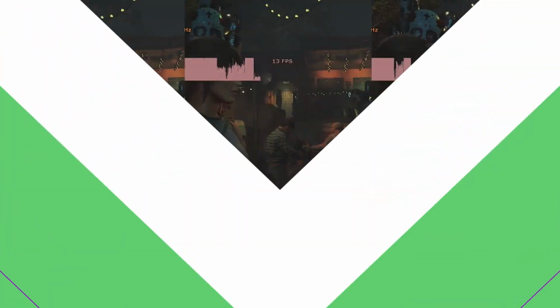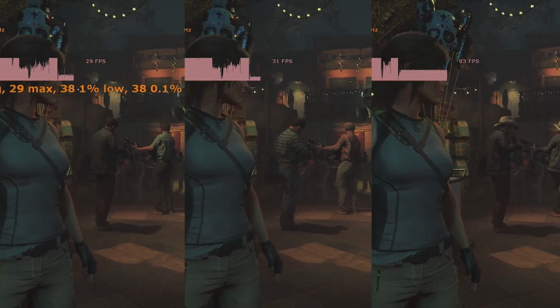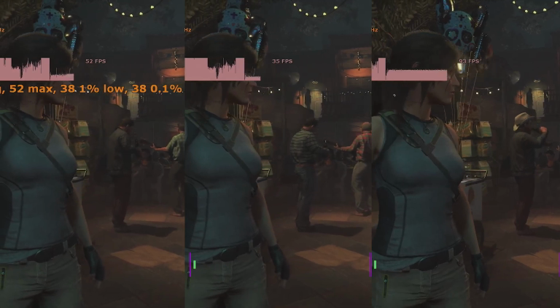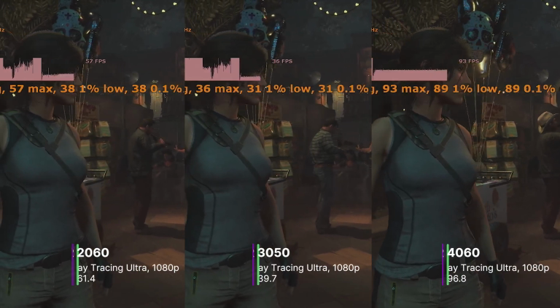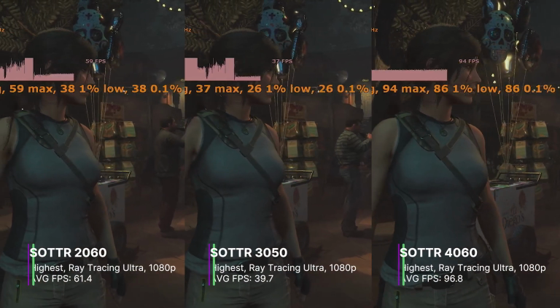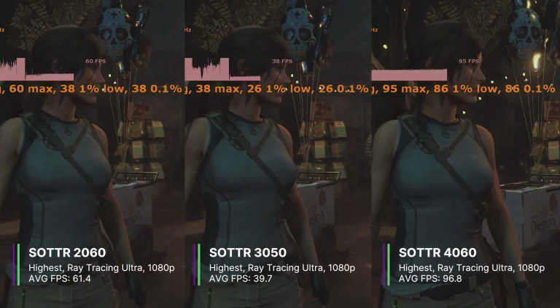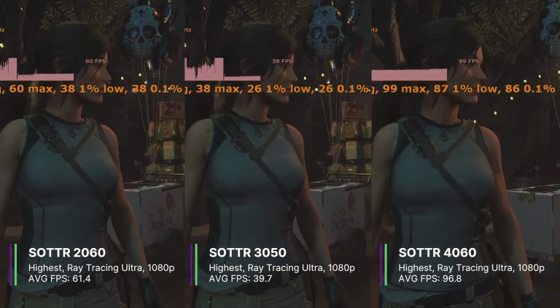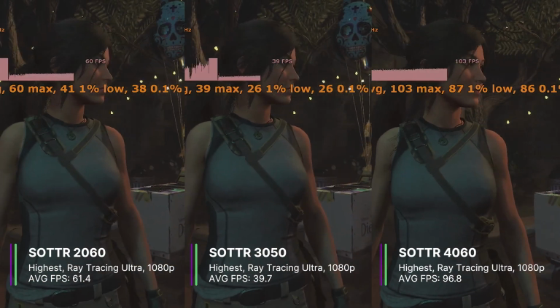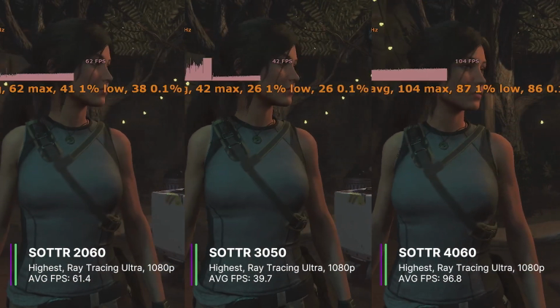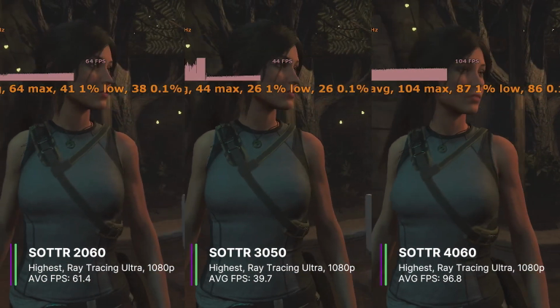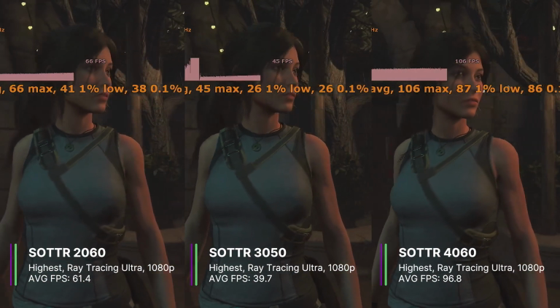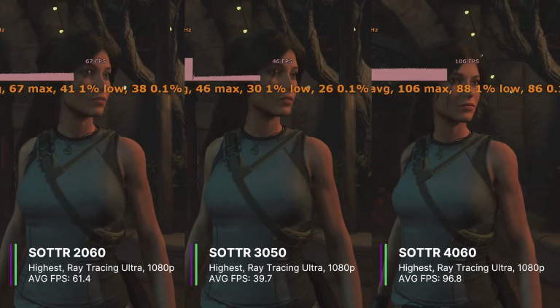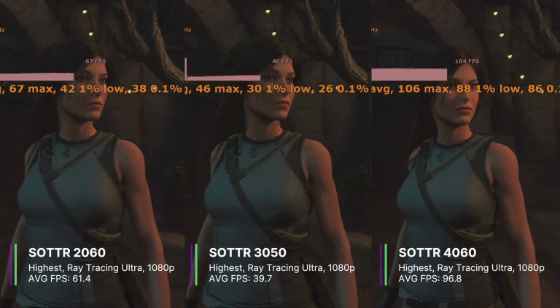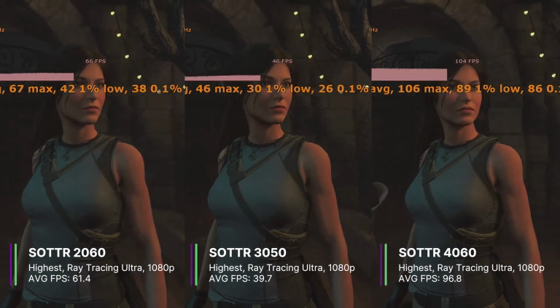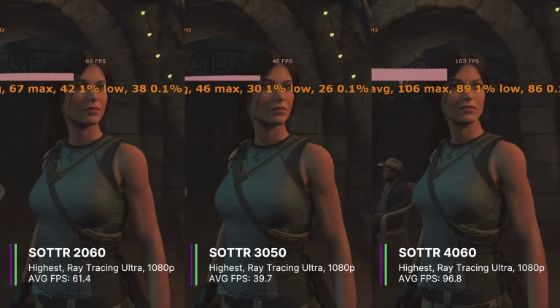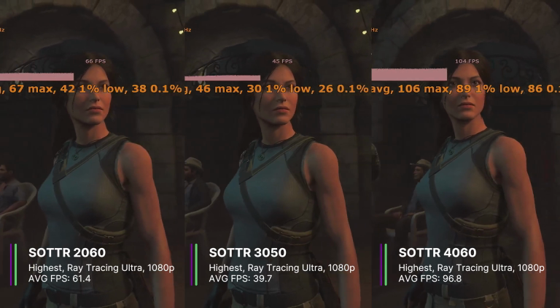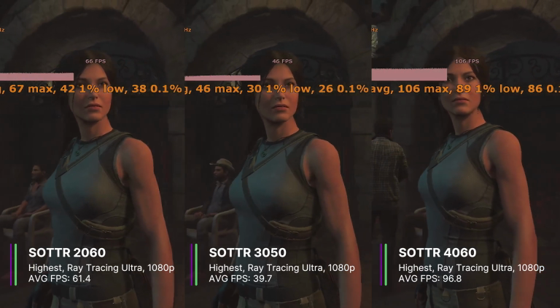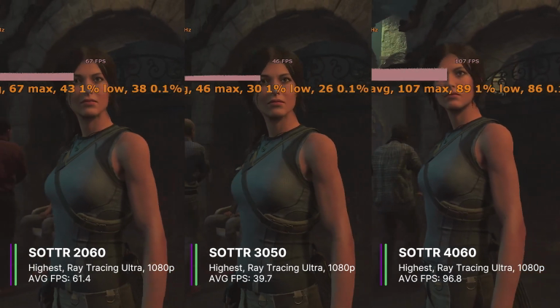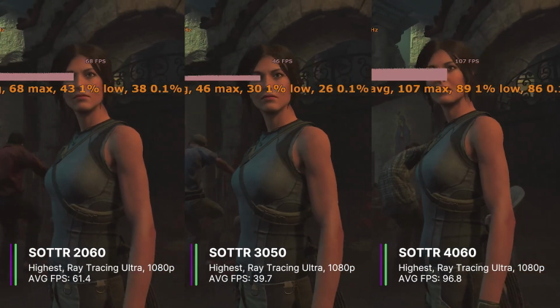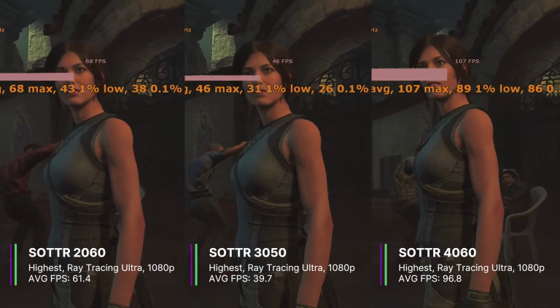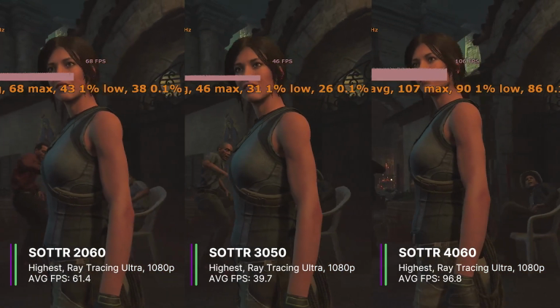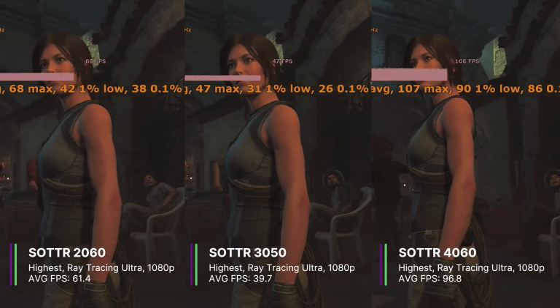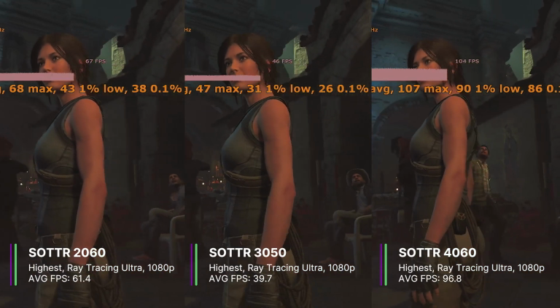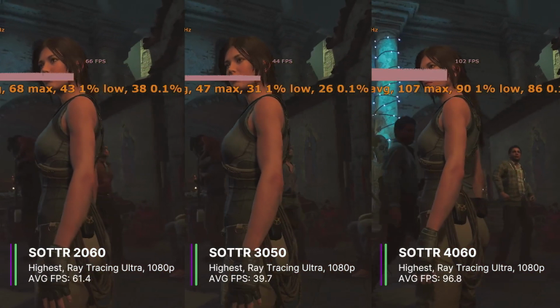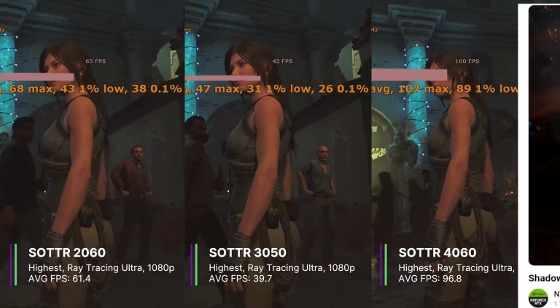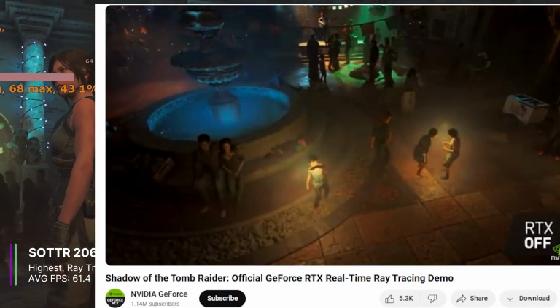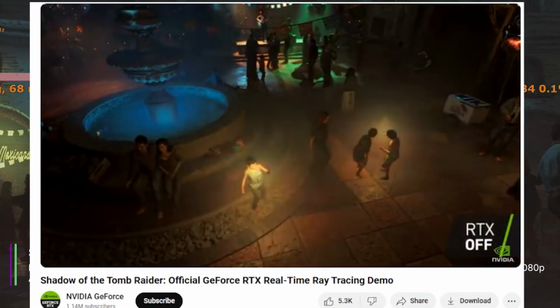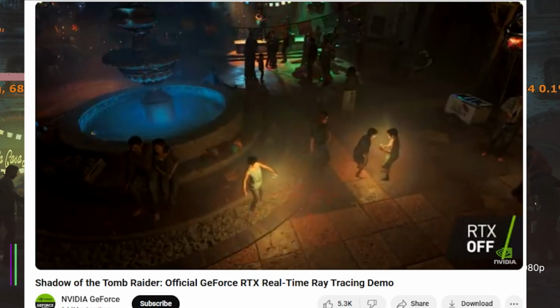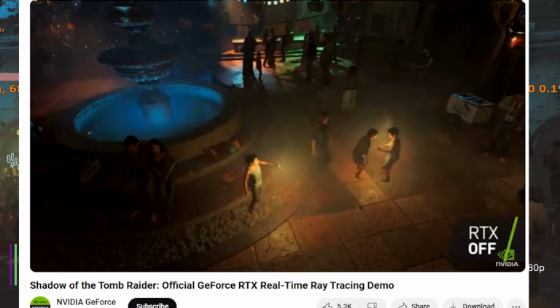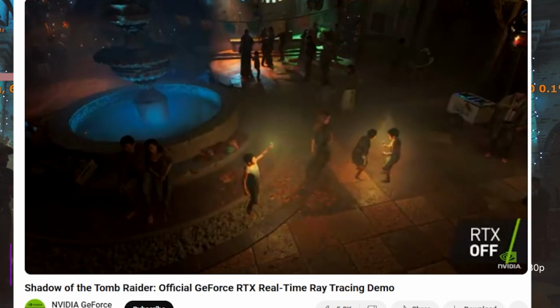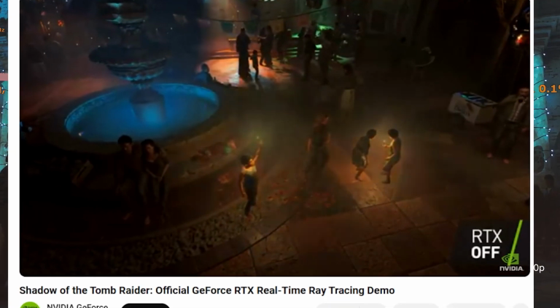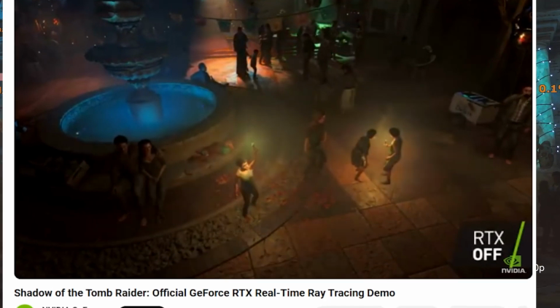For the next game, we'll try Shadow of the Tomb Raider at 1080p highest settings, with raytrace shadow quality on Ultra. As I've said before, I feel like in this game you can't even really tell when raytracing is on, so let's put RTX to the test.